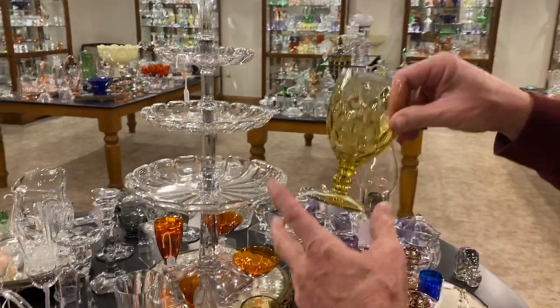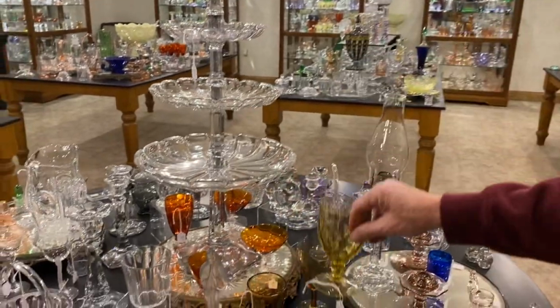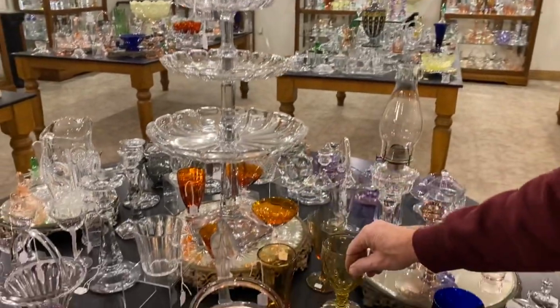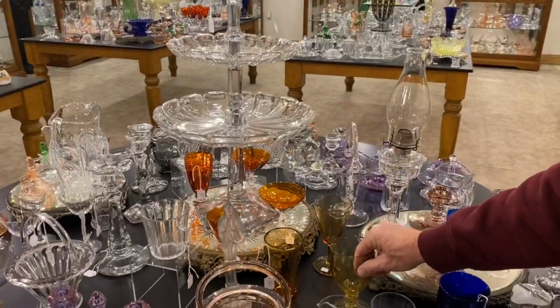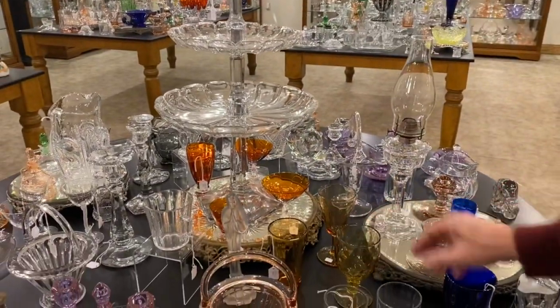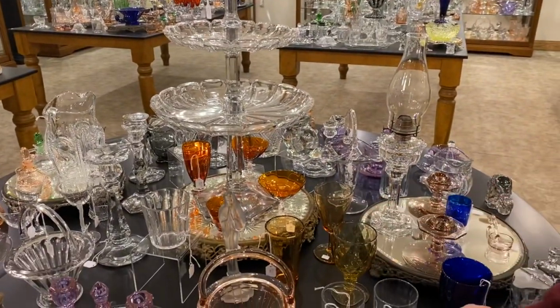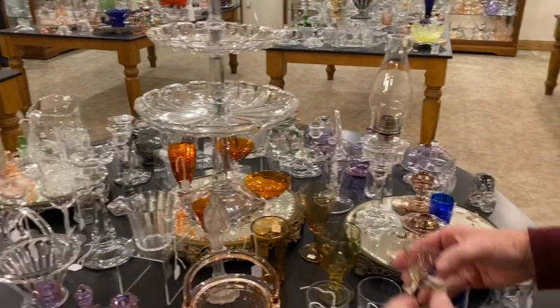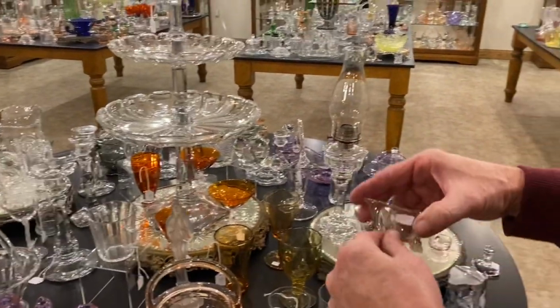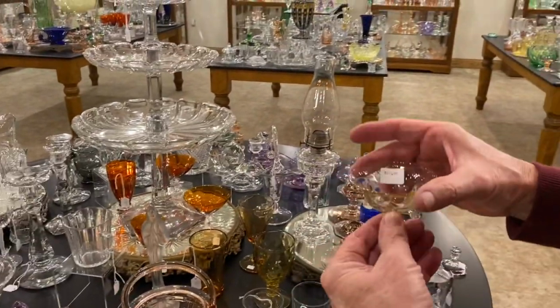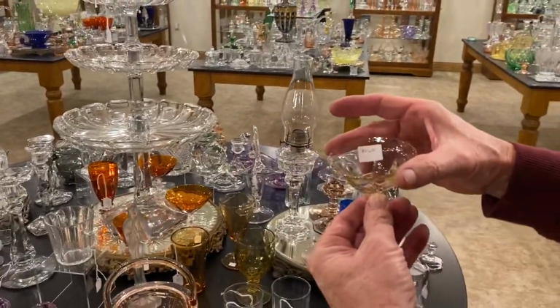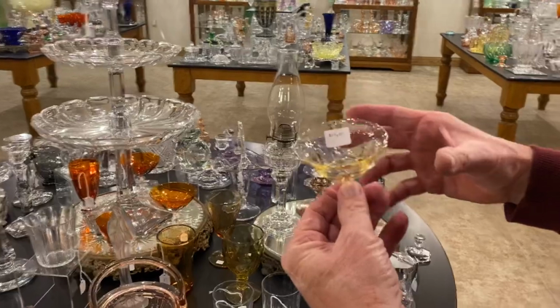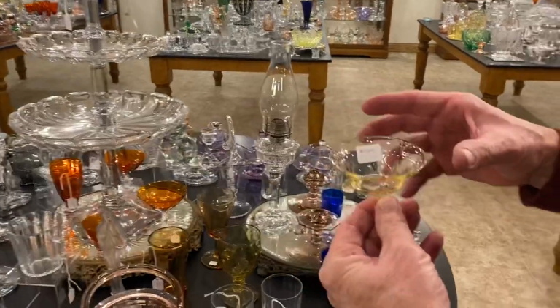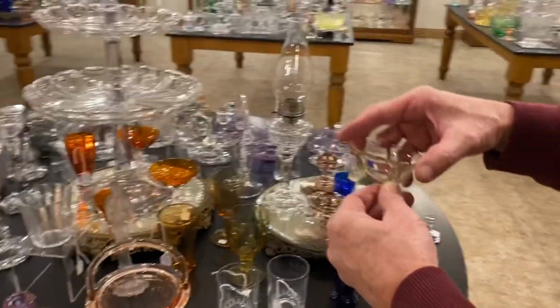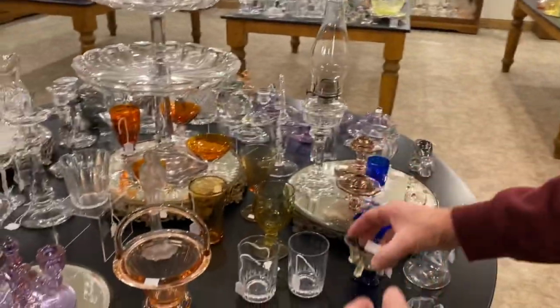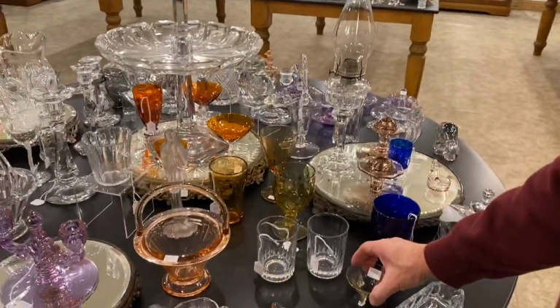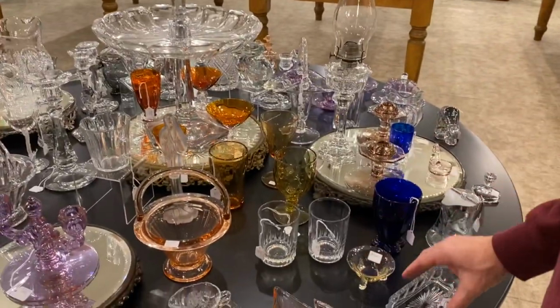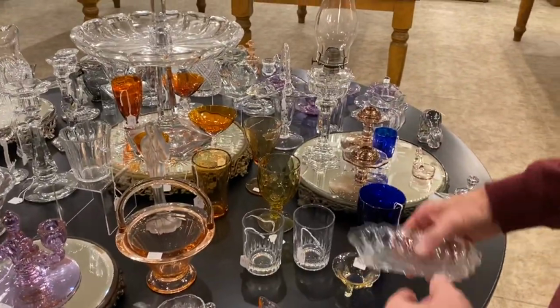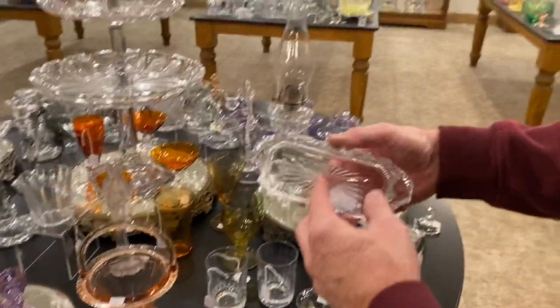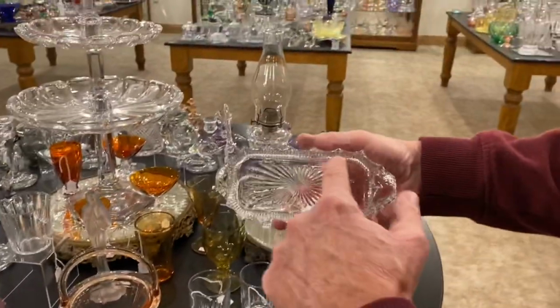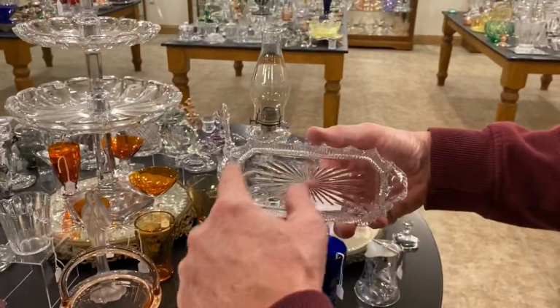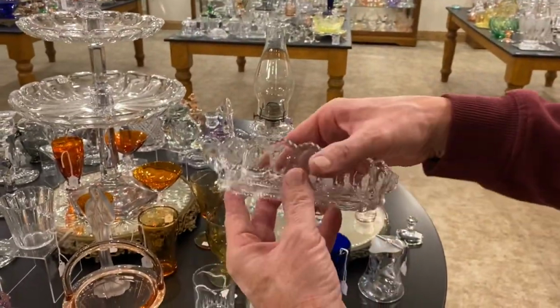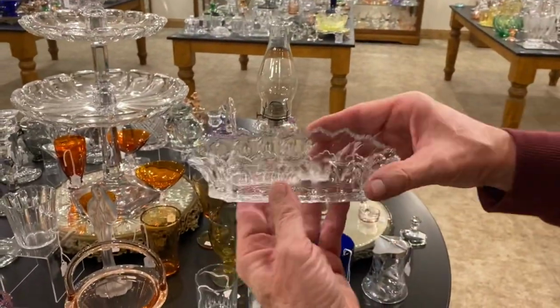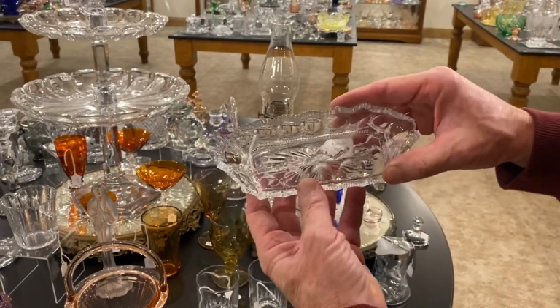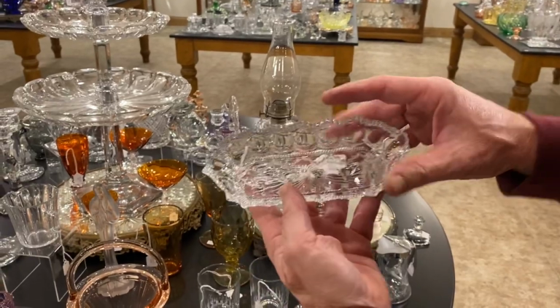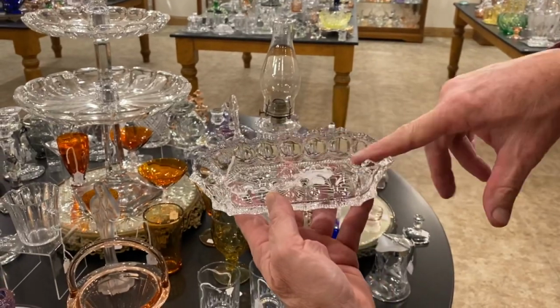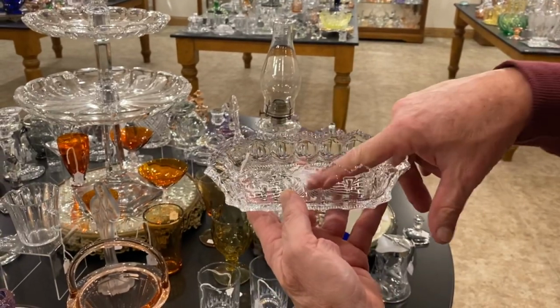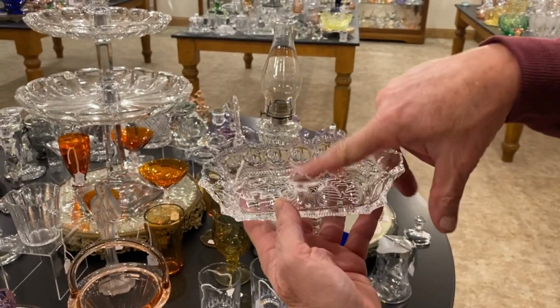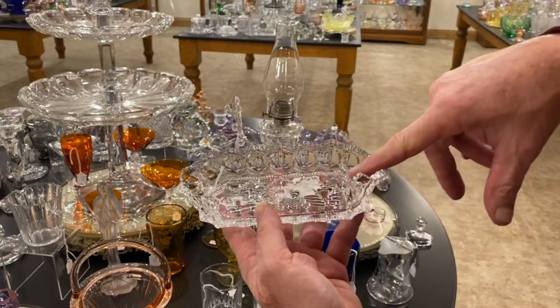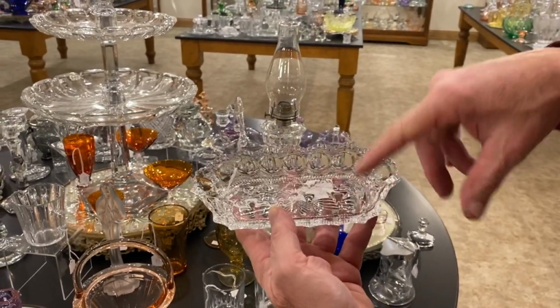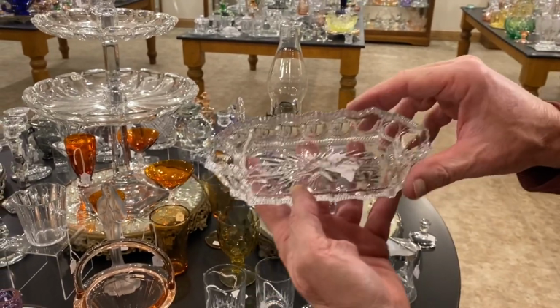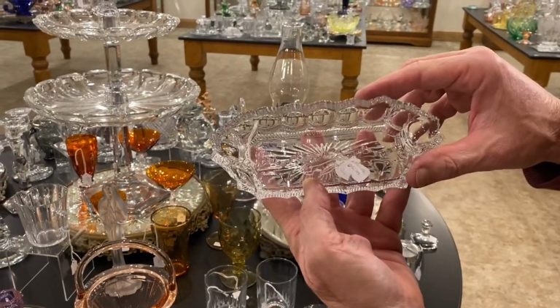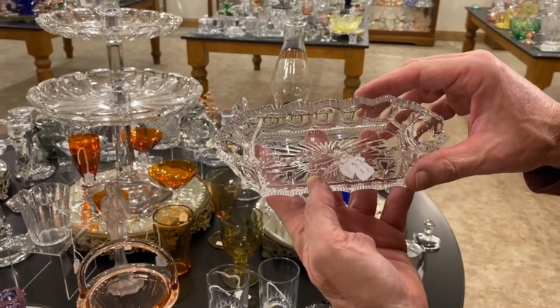It is marked Heise. Empress dolphin foot nut cup, marked $20 in Sahara. Peerless with pleats around the bottom — it's a spoon holder. You can put a spoon in so the handle sticks right out of it, priced $30.